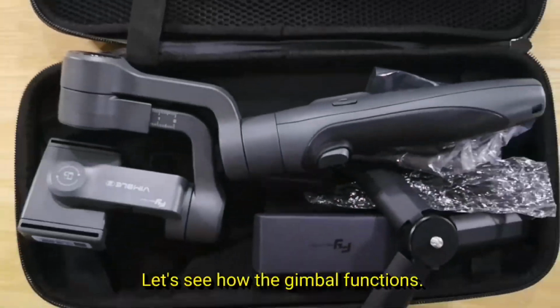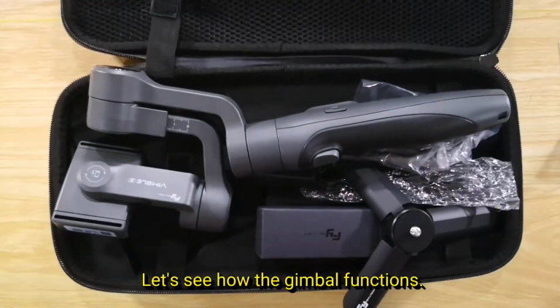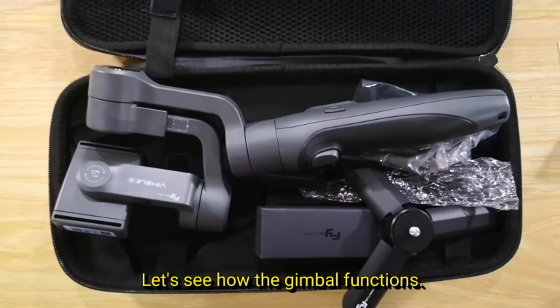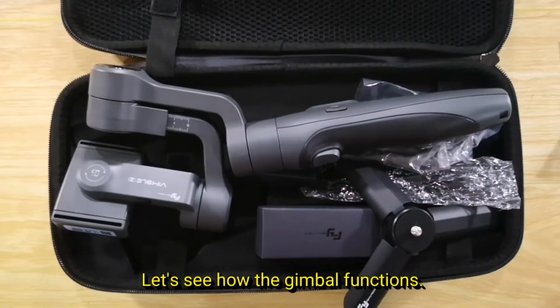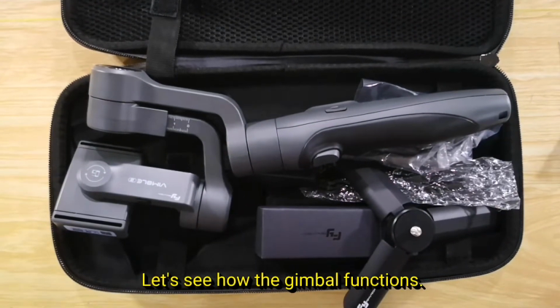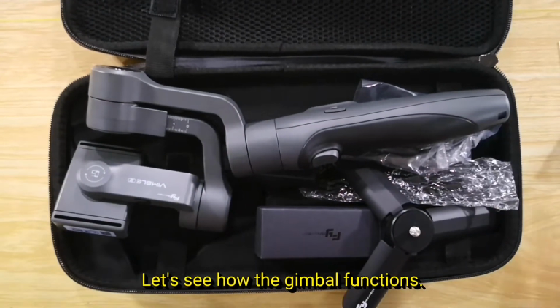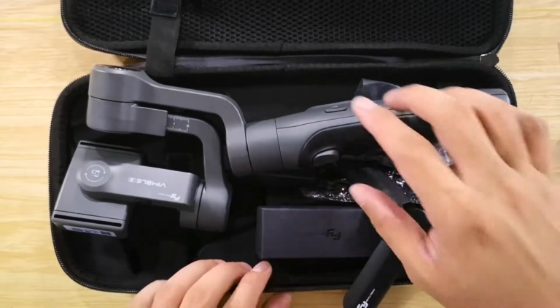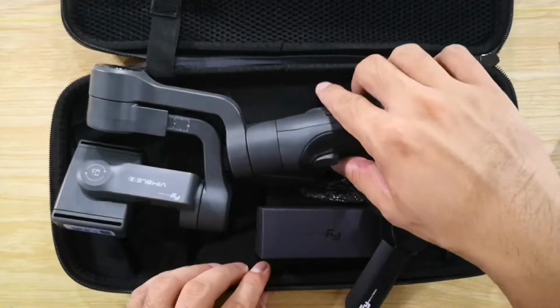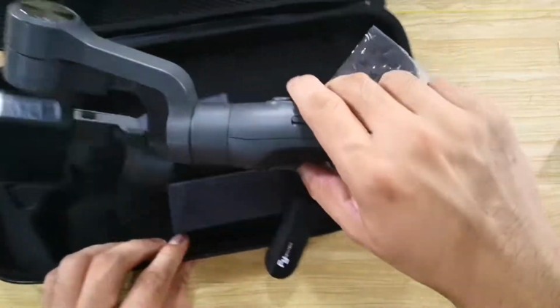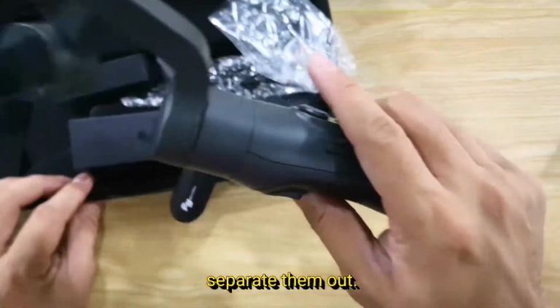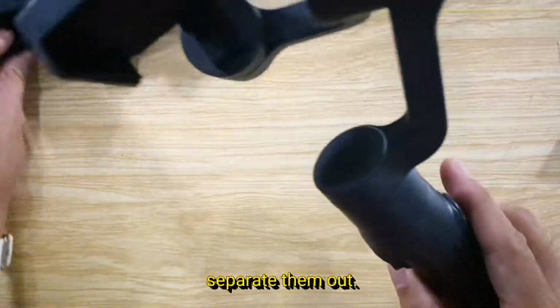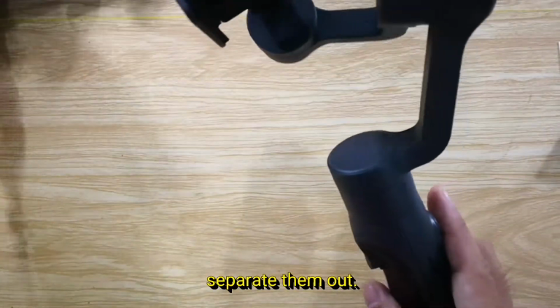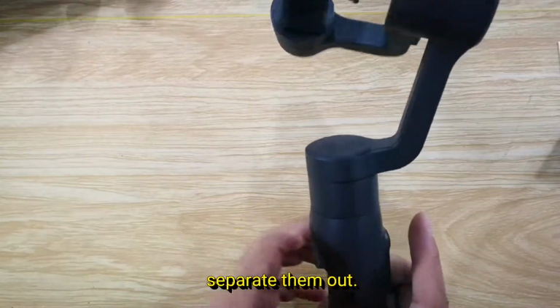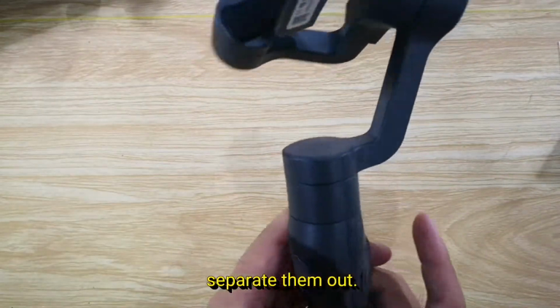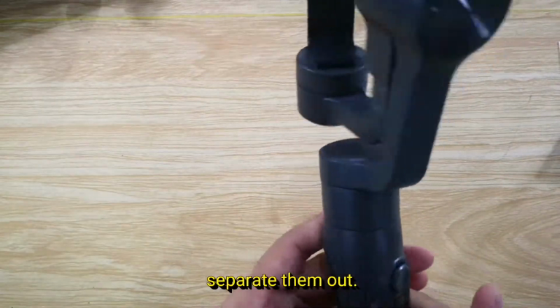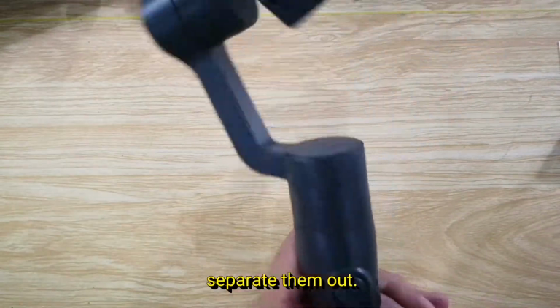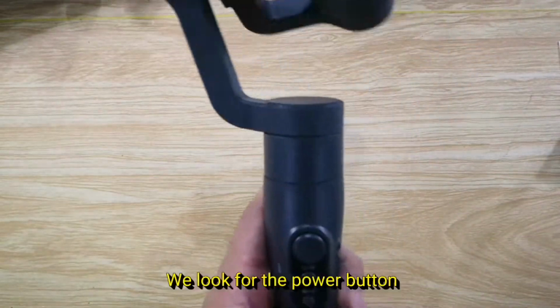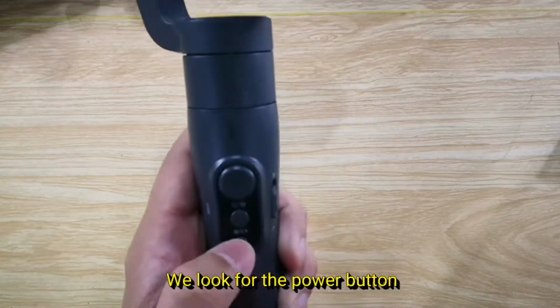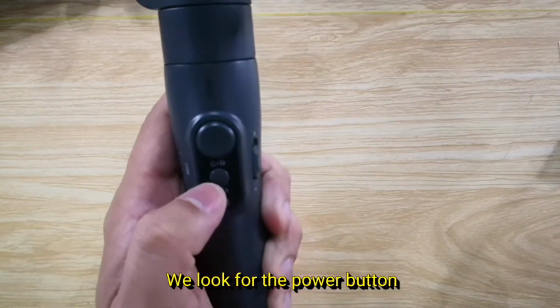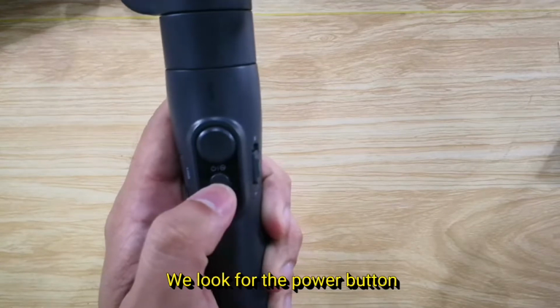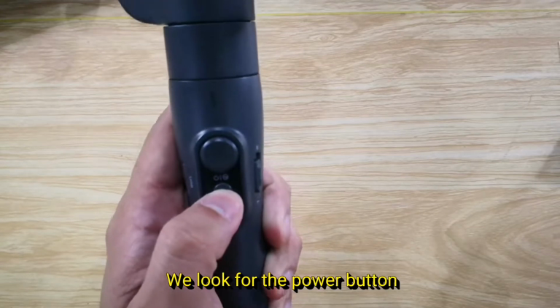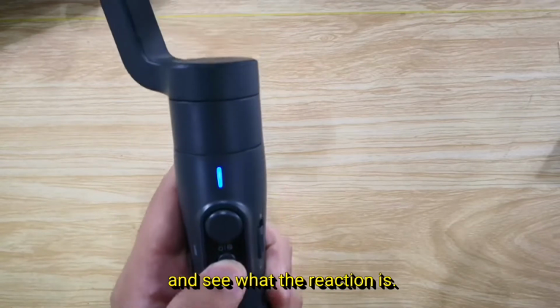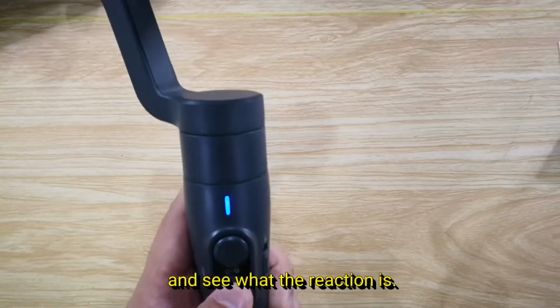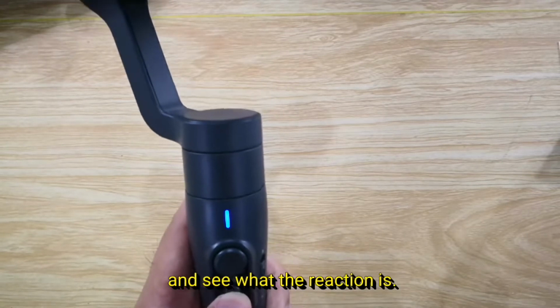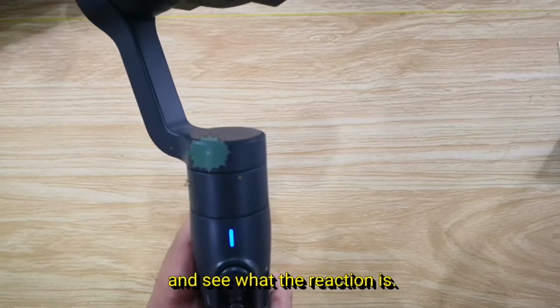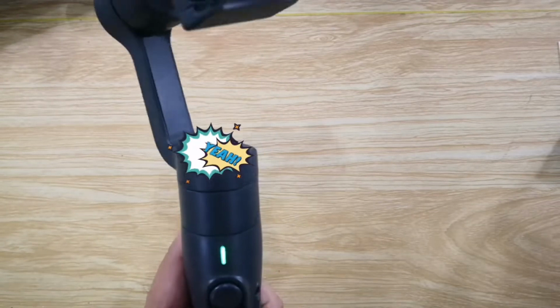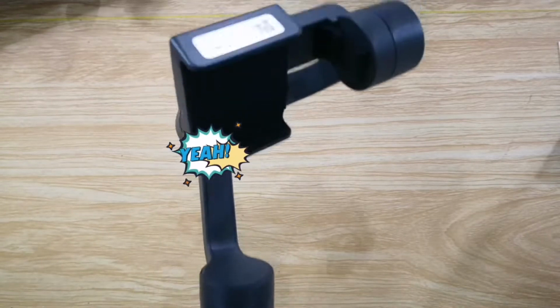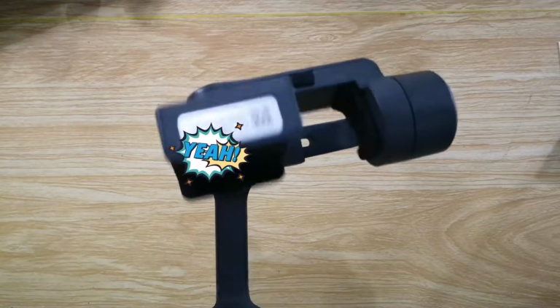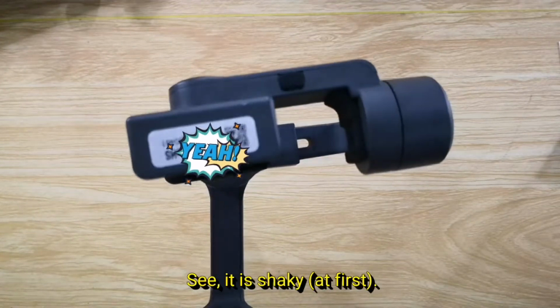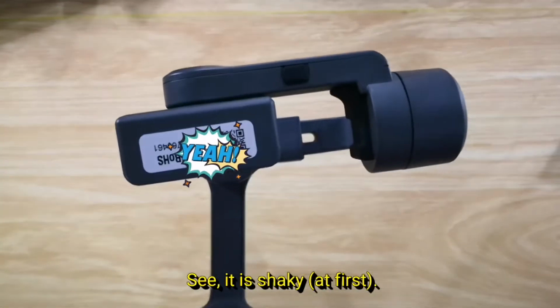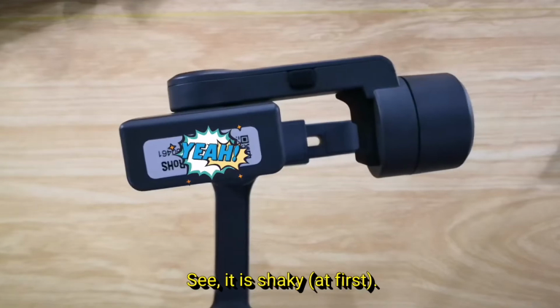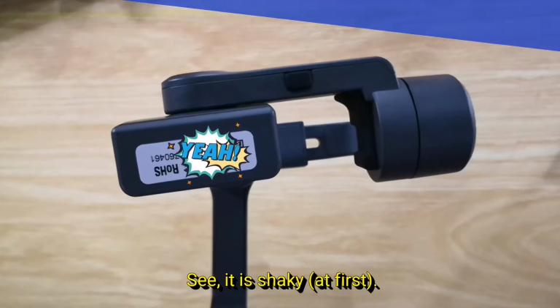Let's see how the gimbal functions. Separate them out. We look for the power button and see what the reaction is. See? It is shaky.